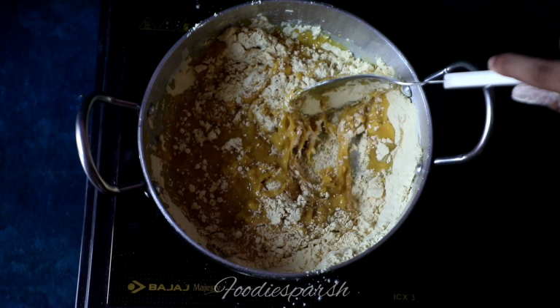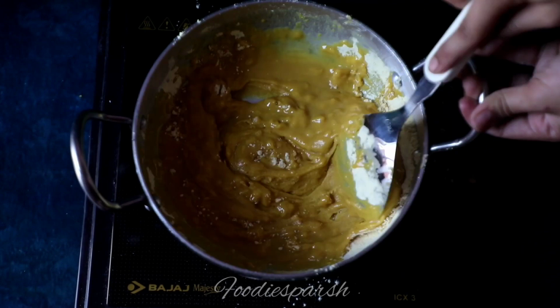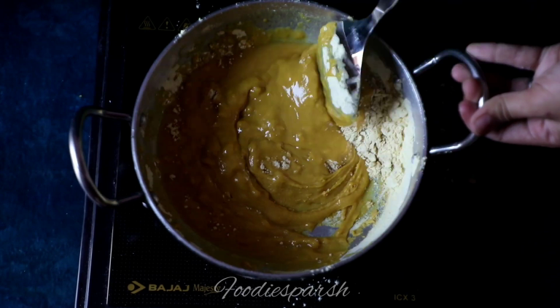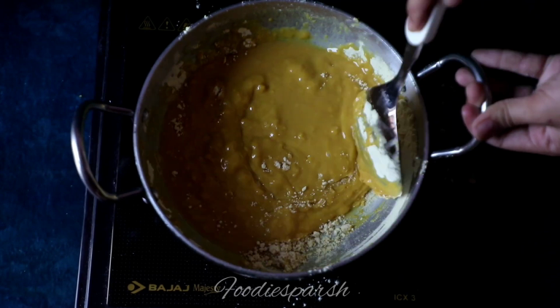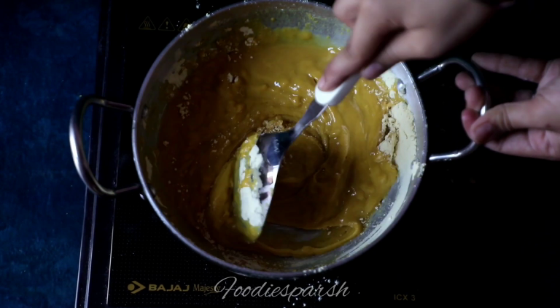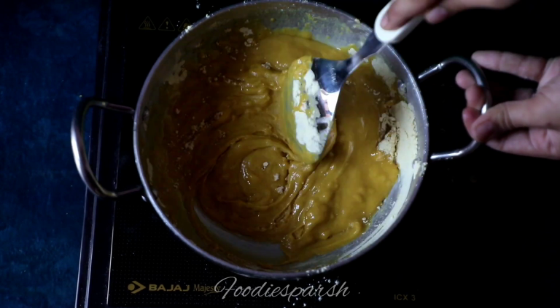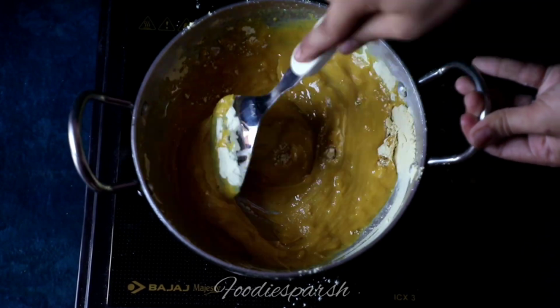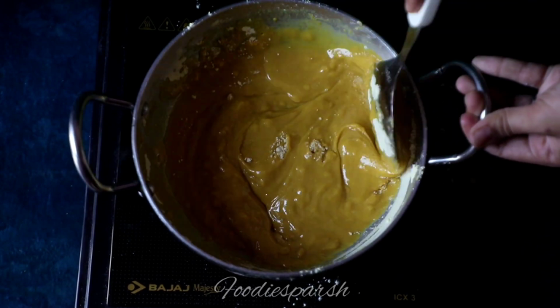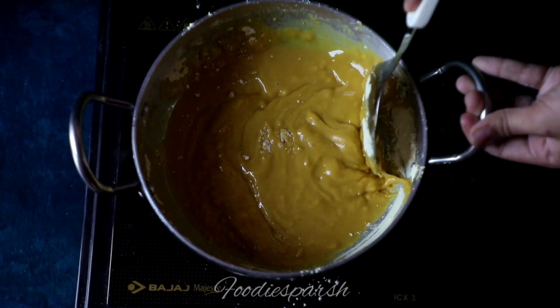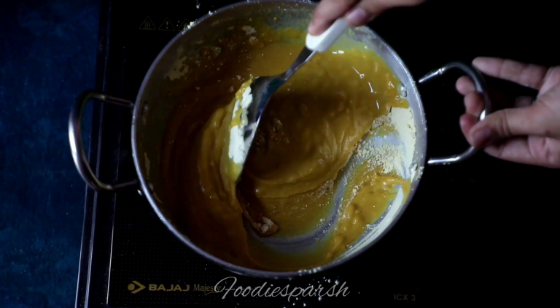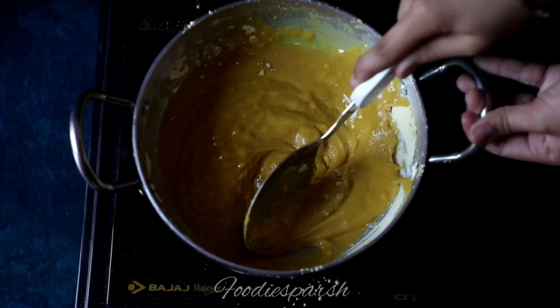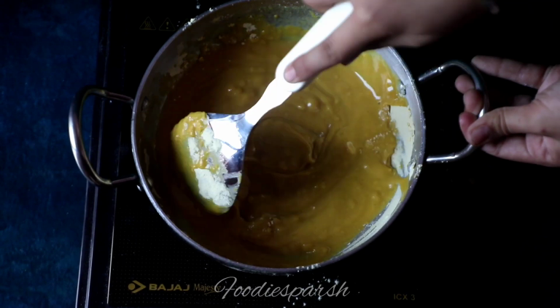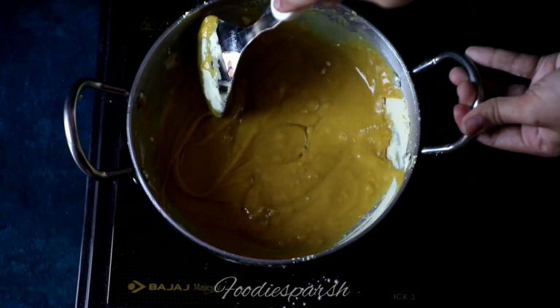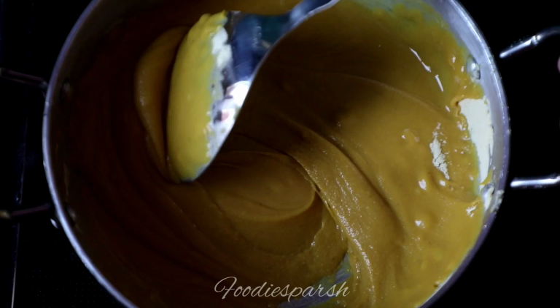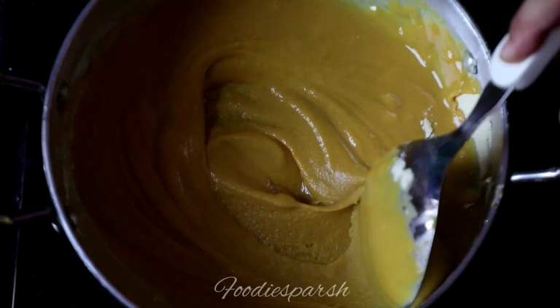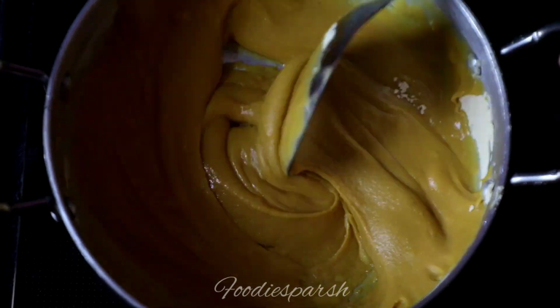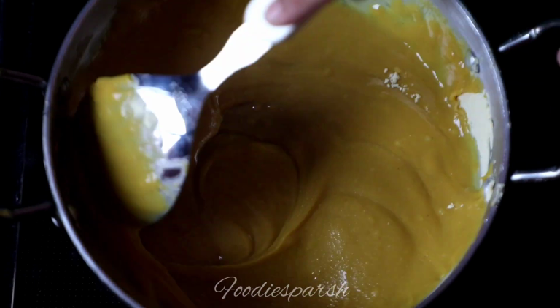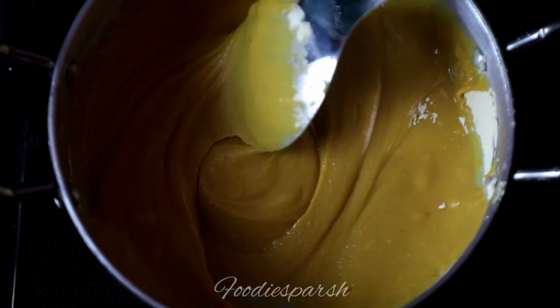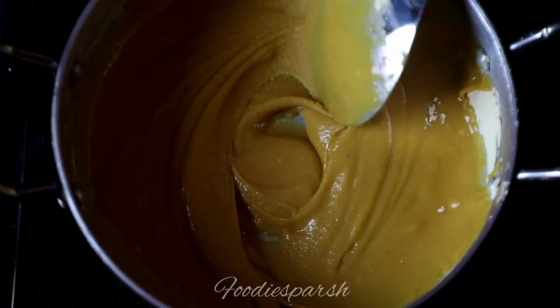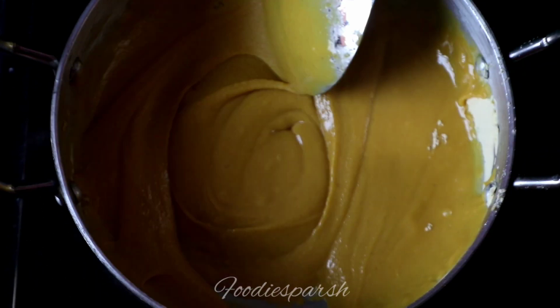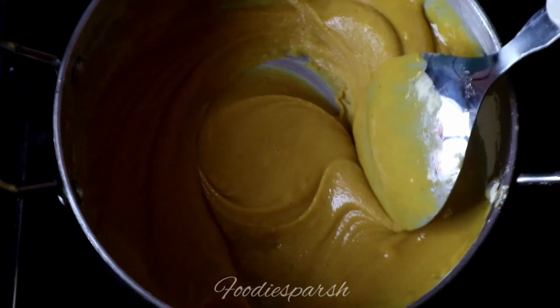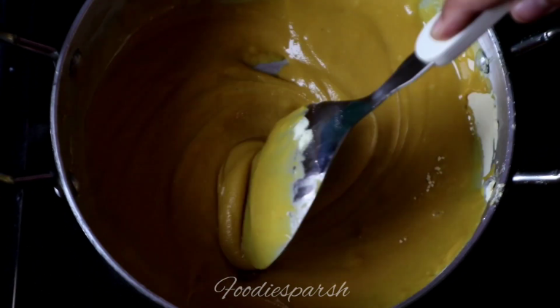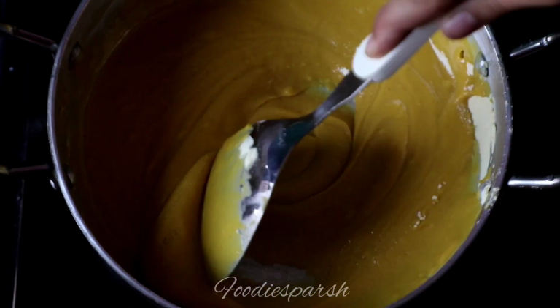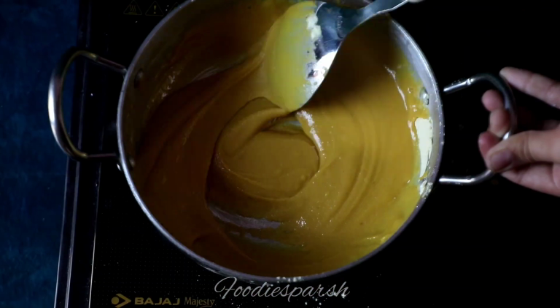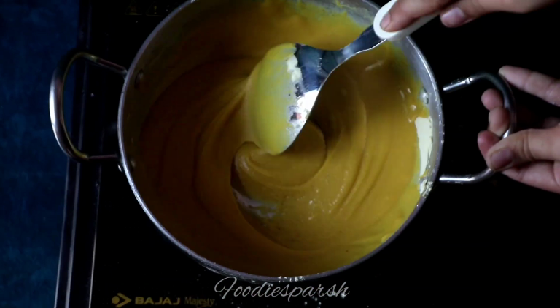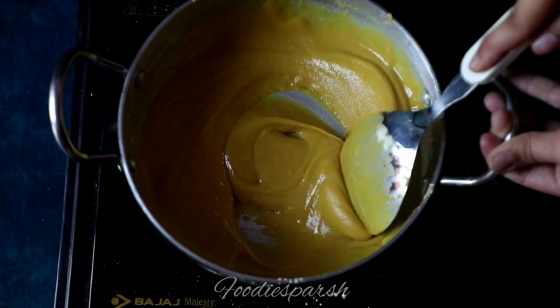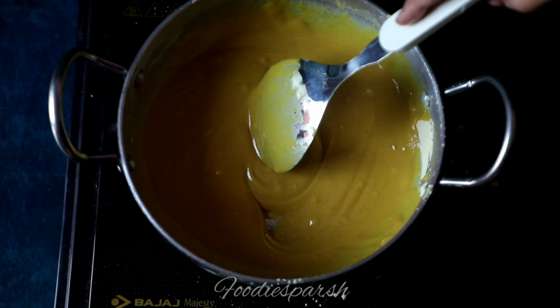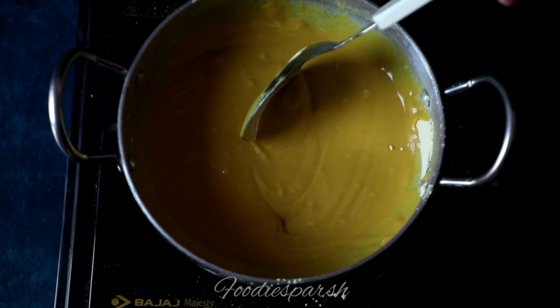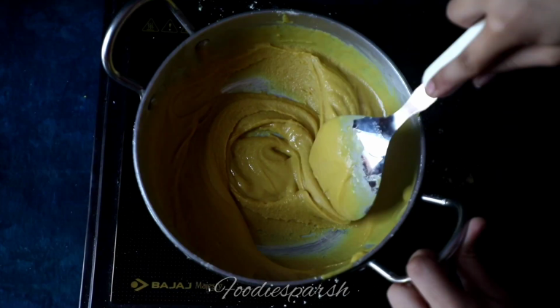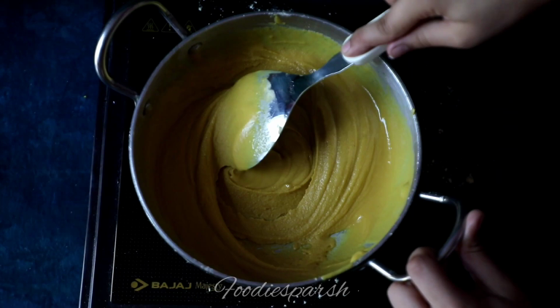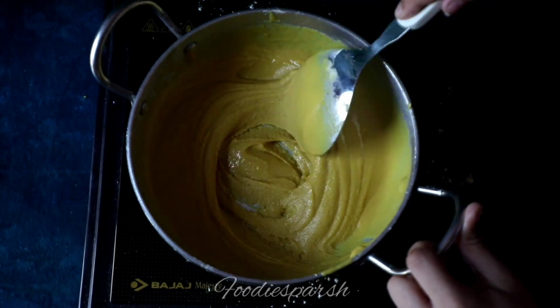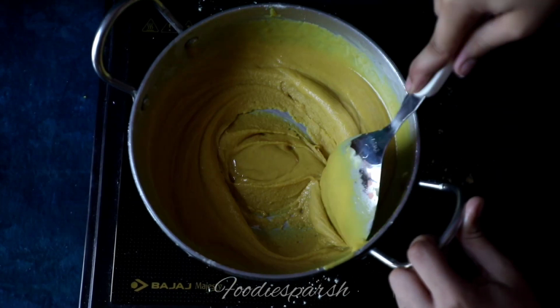If you think you have added a little more ghee, then roast some besan in another pan and add it, and vice versa. Your kitchen will smell heavenly when your besan has roasted properly.